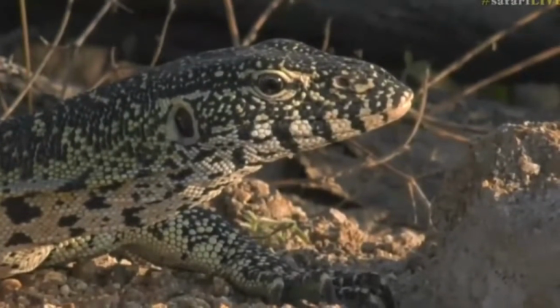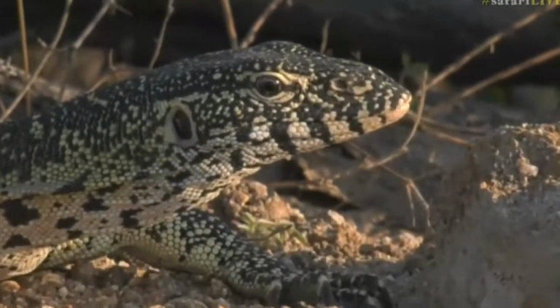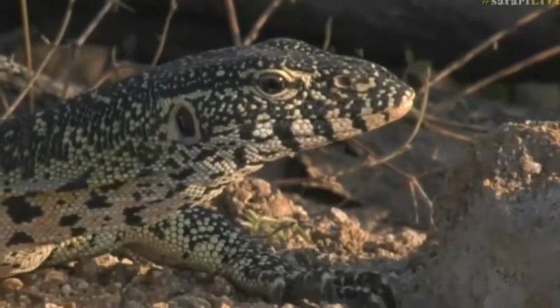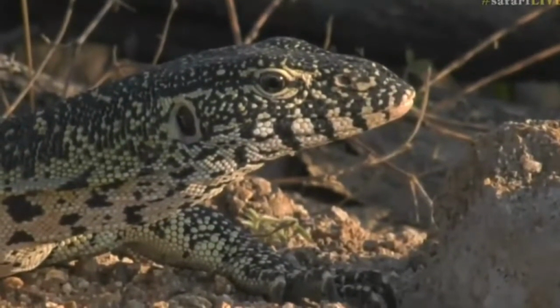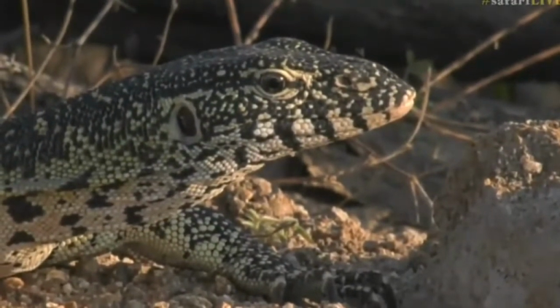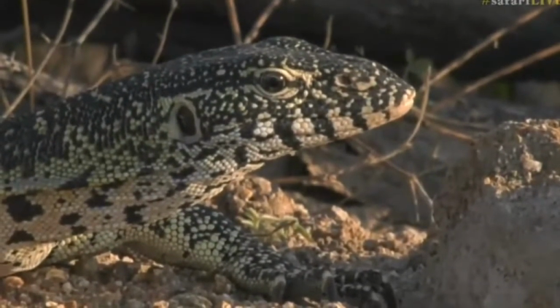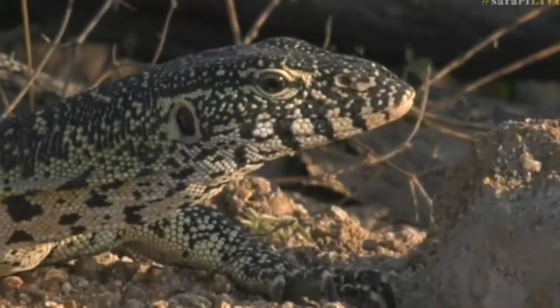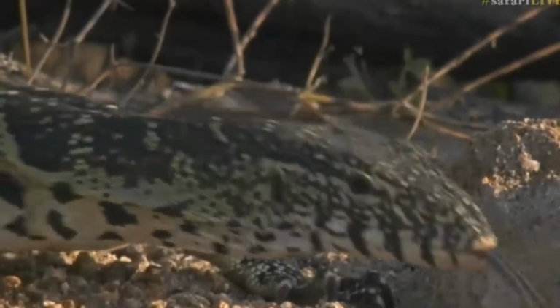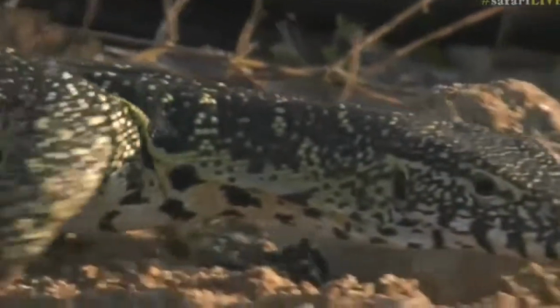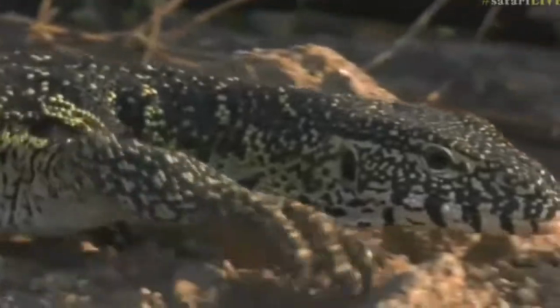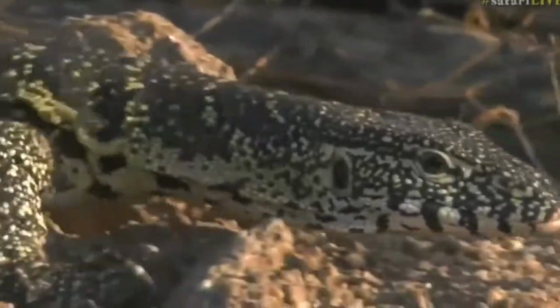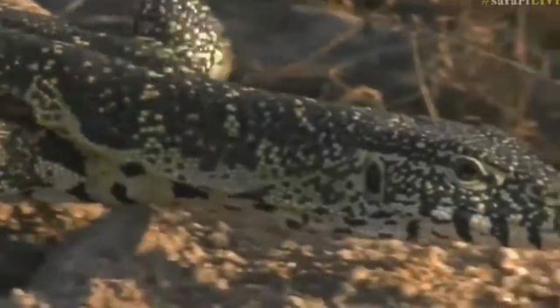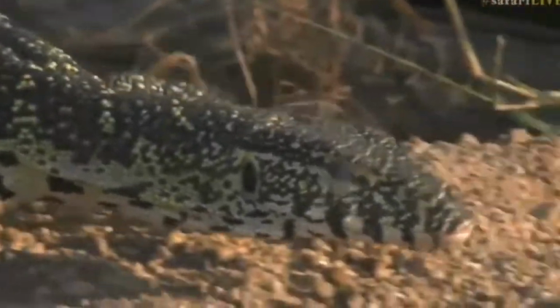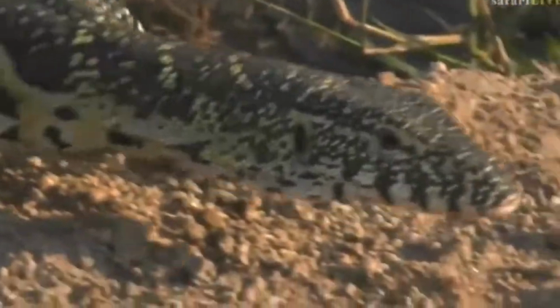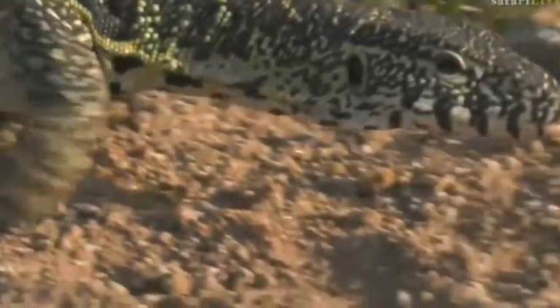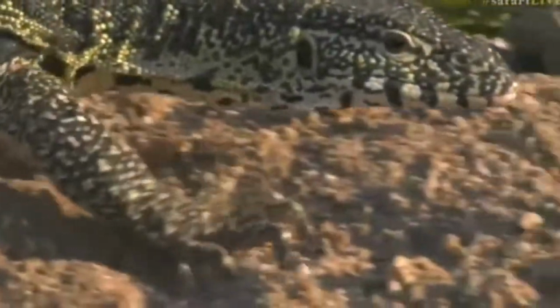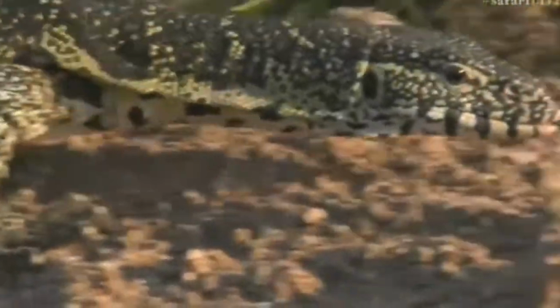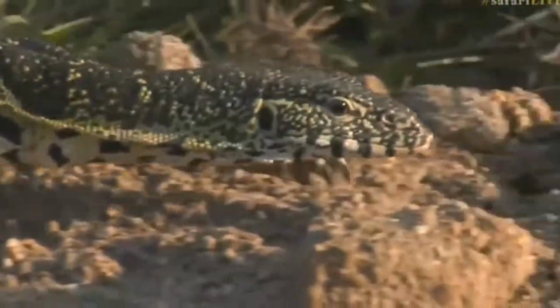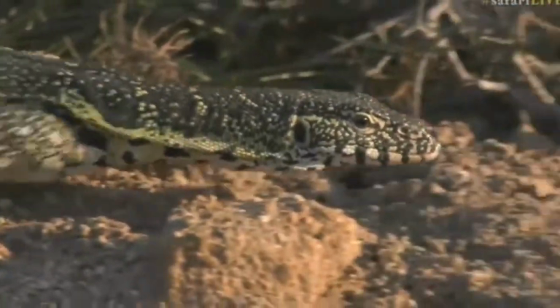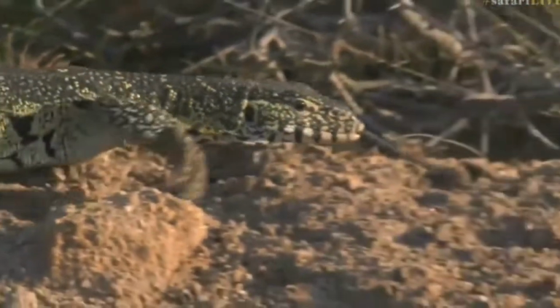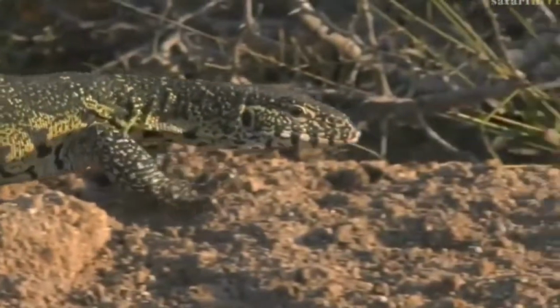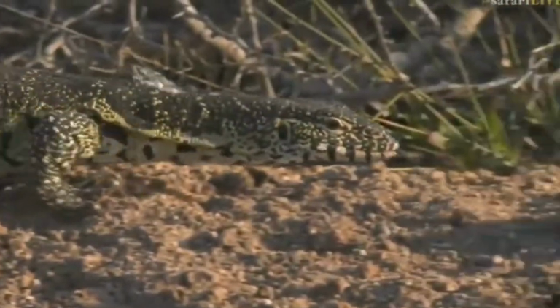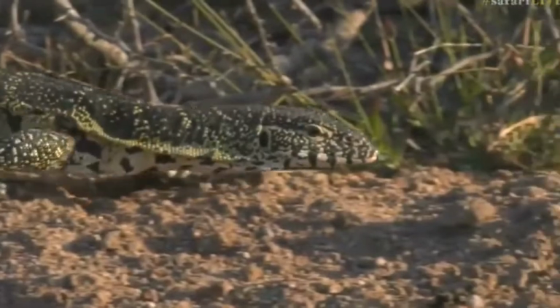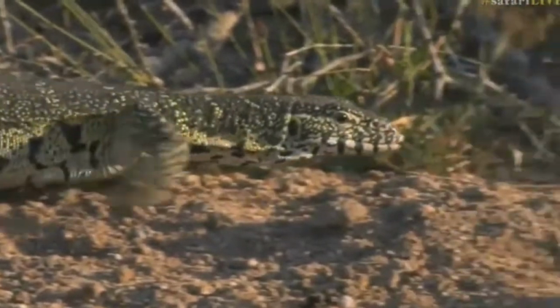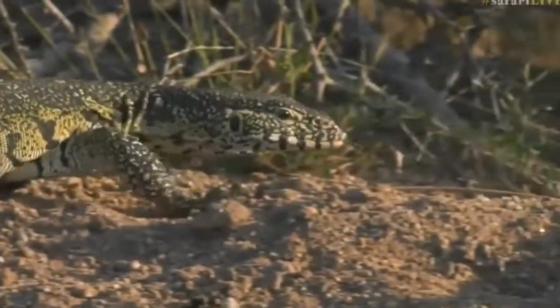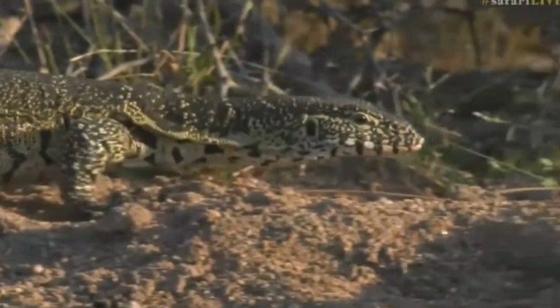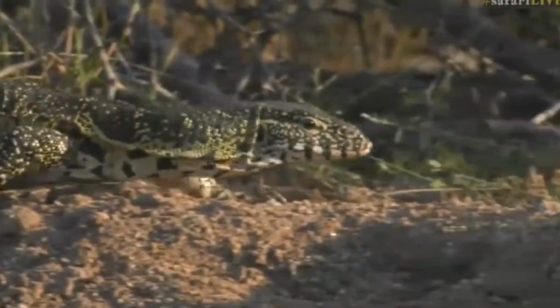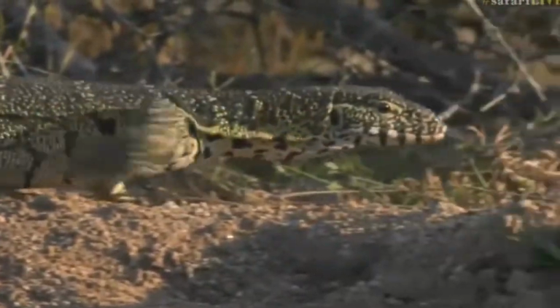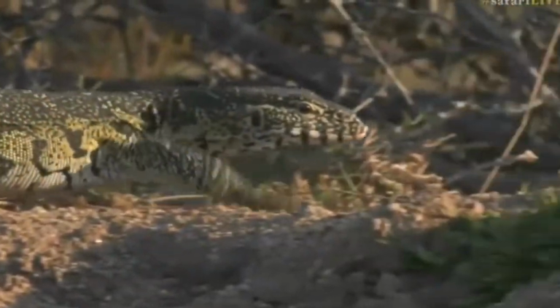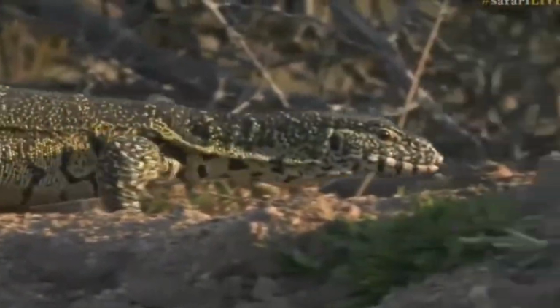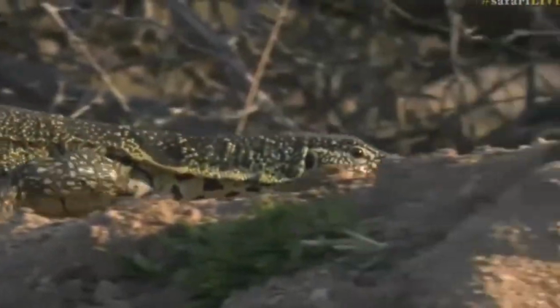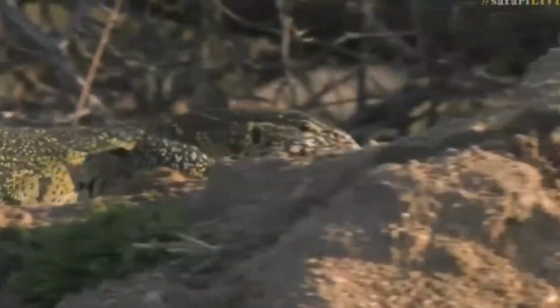This has been a successful waterhole for us and we just had another elephant walk past. Quickly join the others and we'll show him to you shortly — we might still get a view of him.